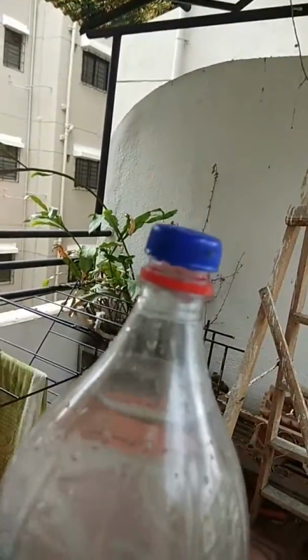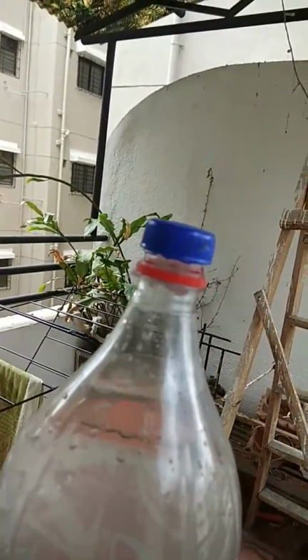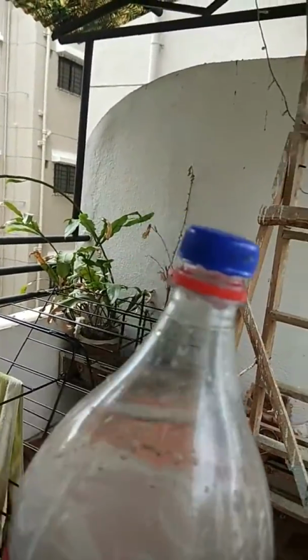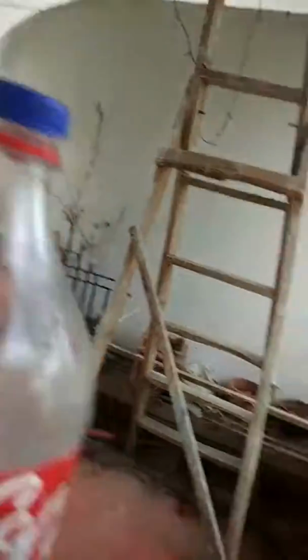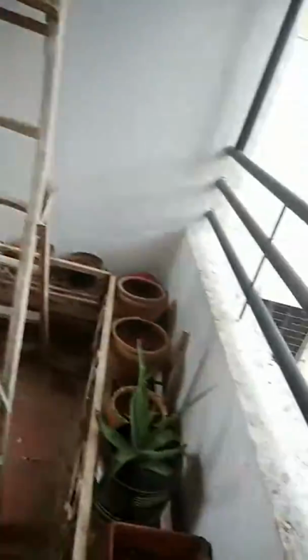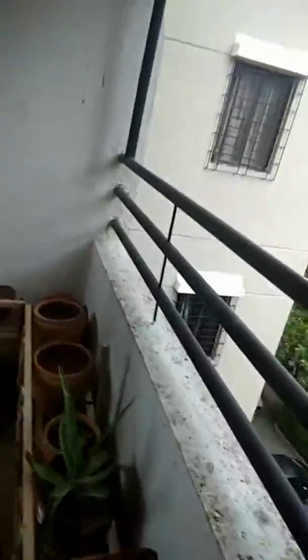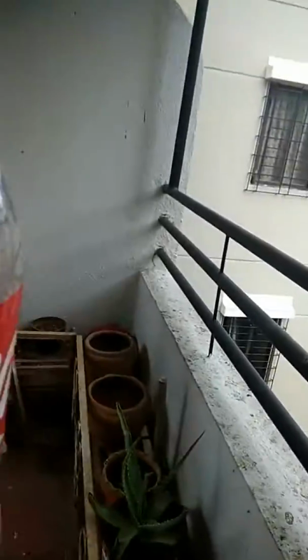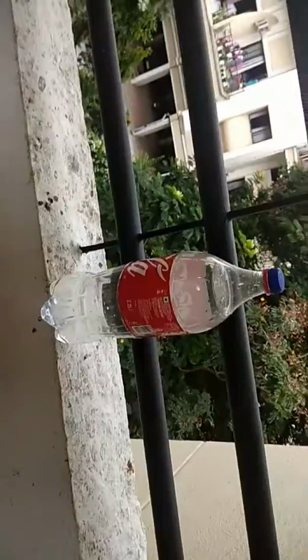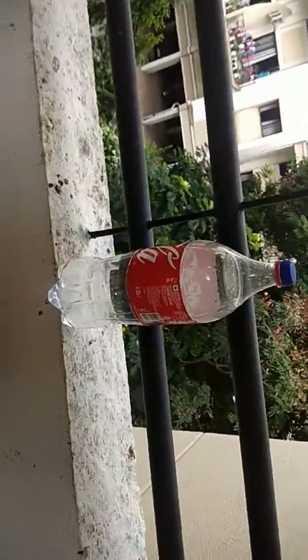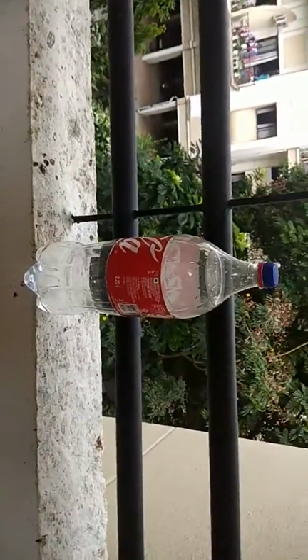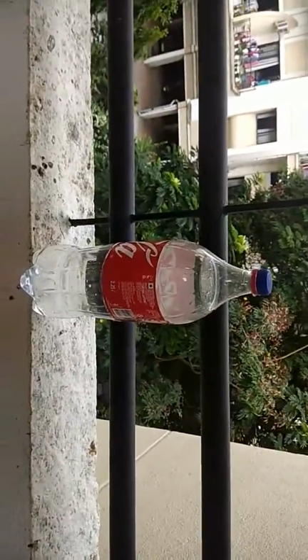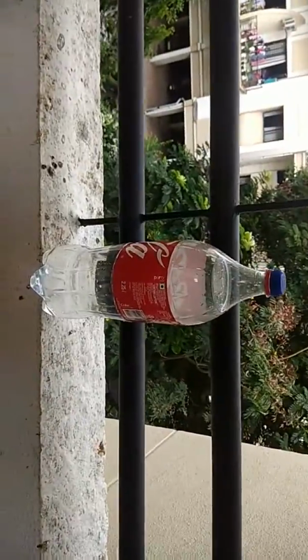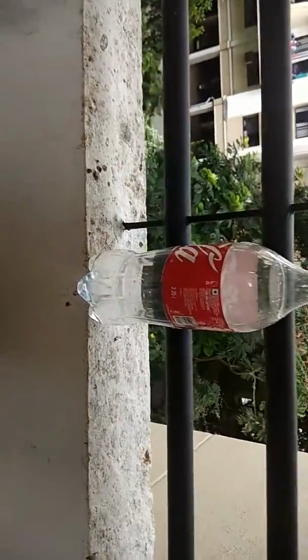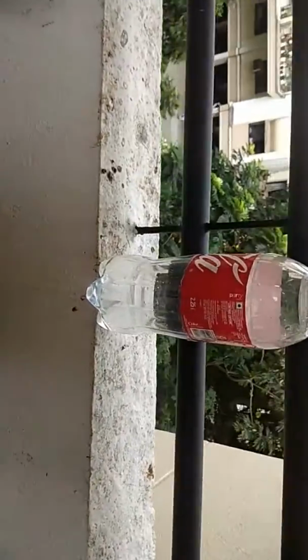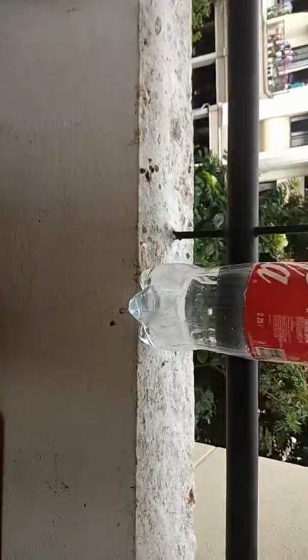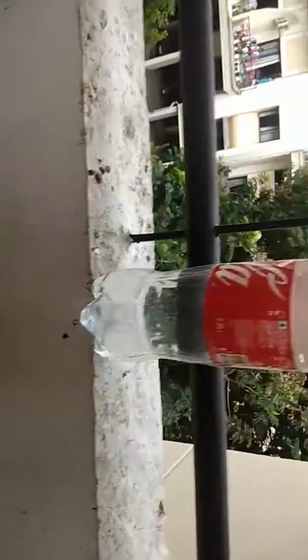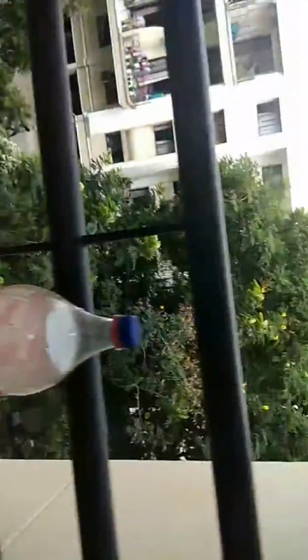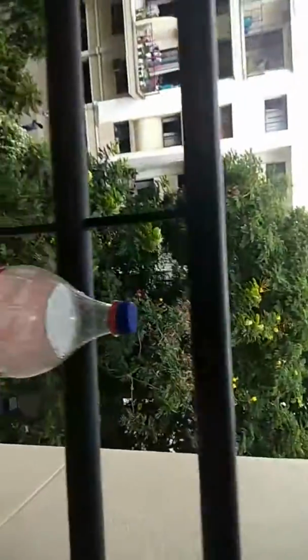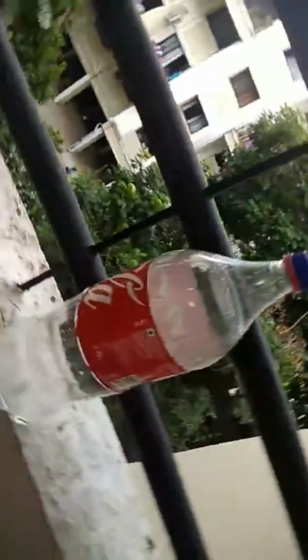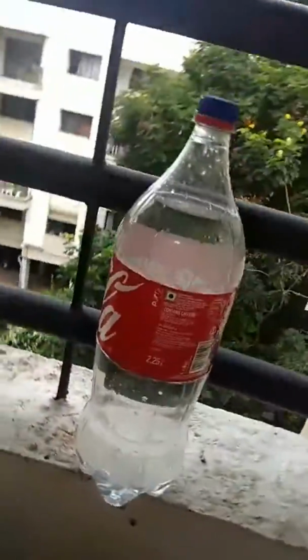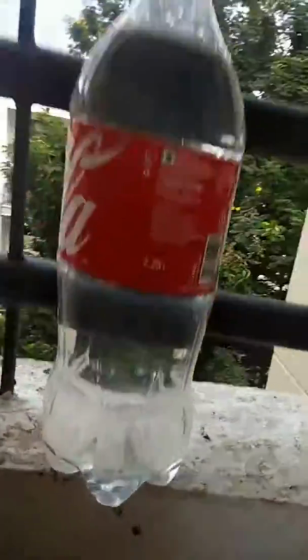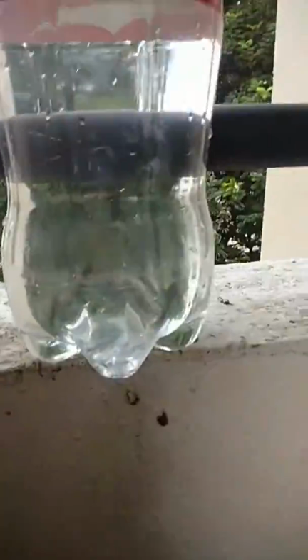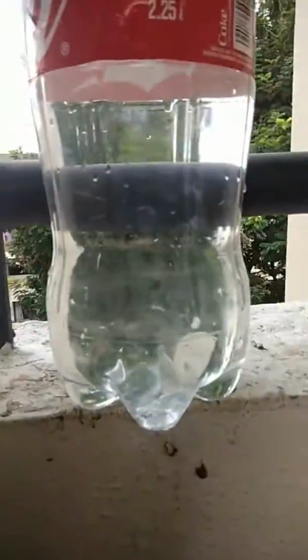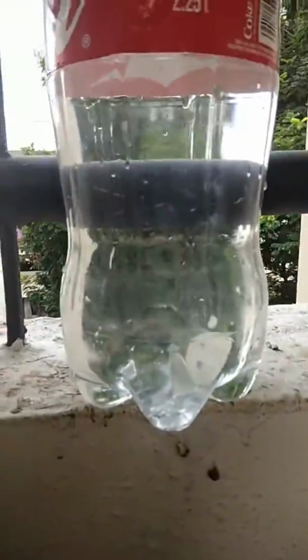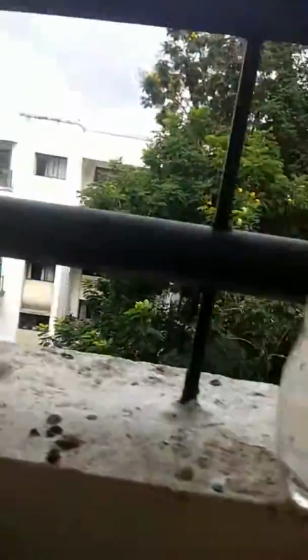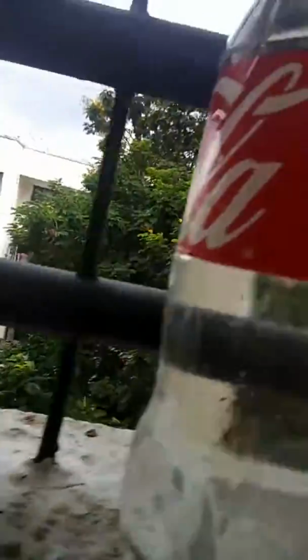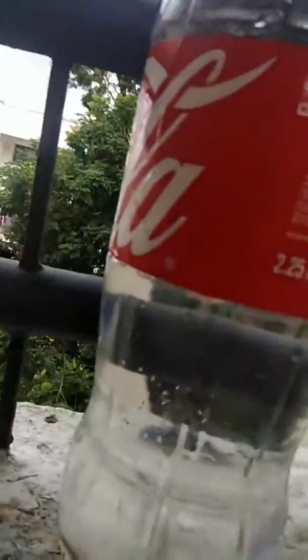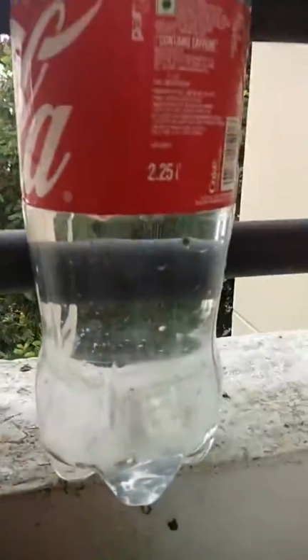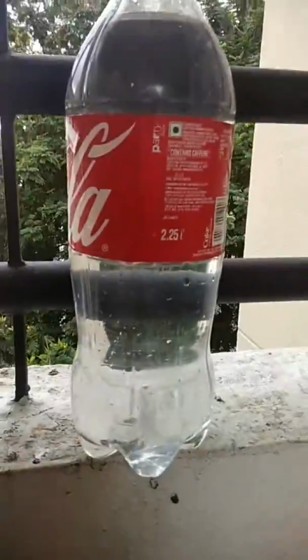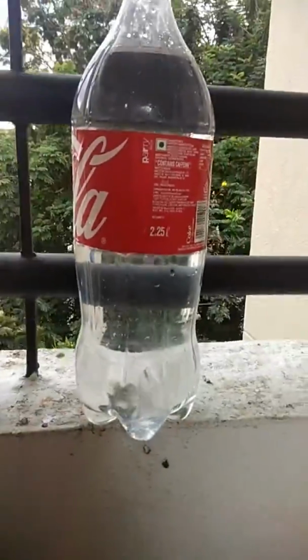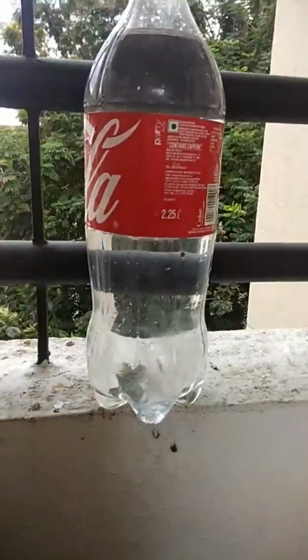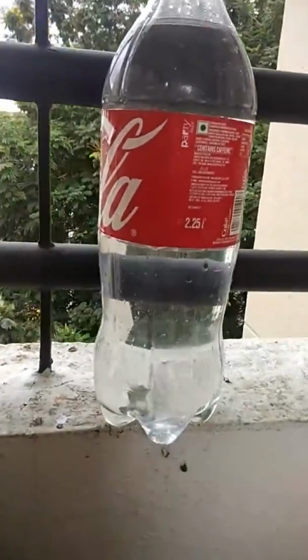Cap the bottle so that the water is not wasted. You see, I kept the bottle aside and you don't see any water getting leaked — not even a single drop. If it is not pressurized, it doesn't flow.